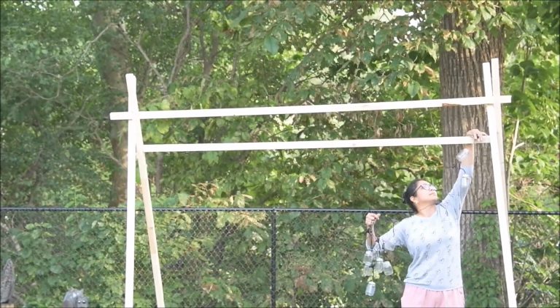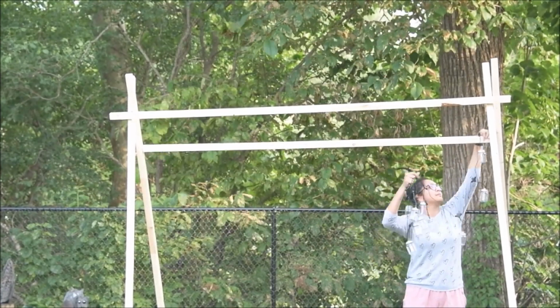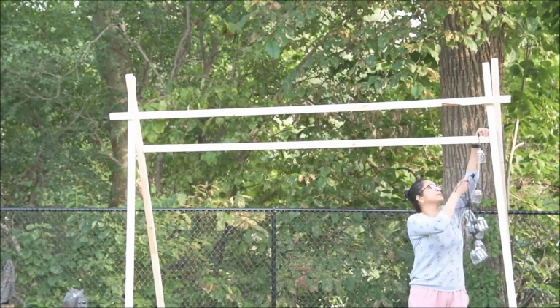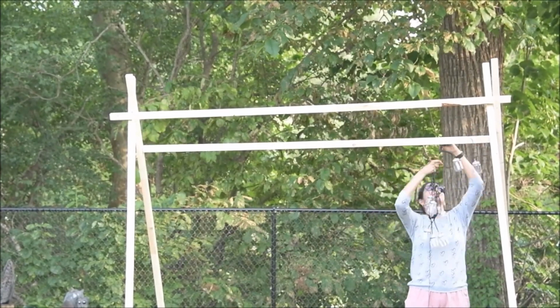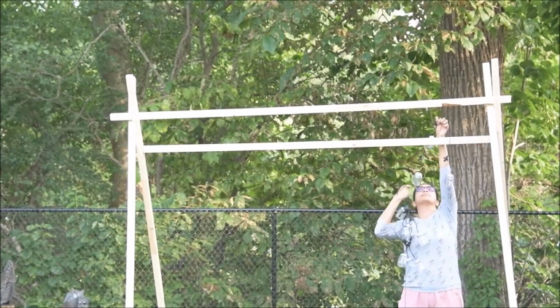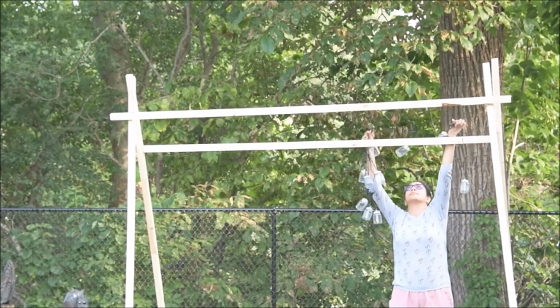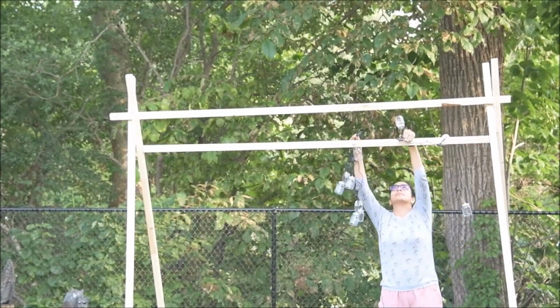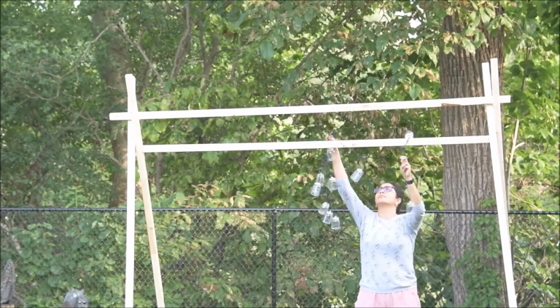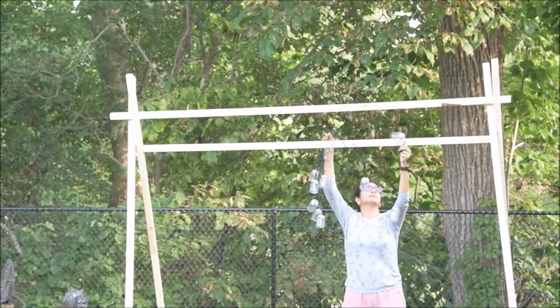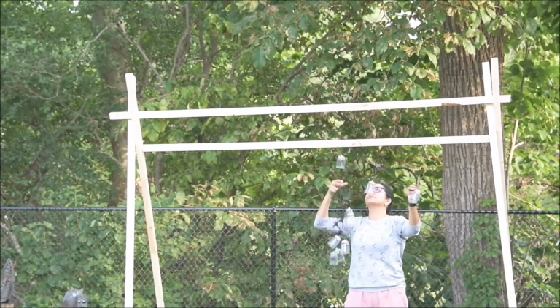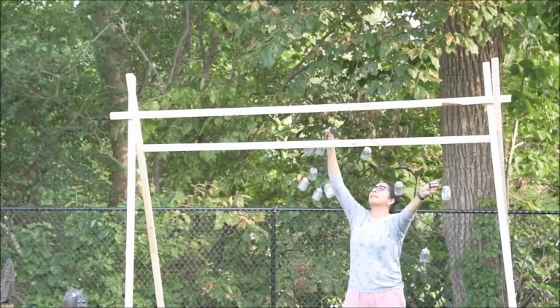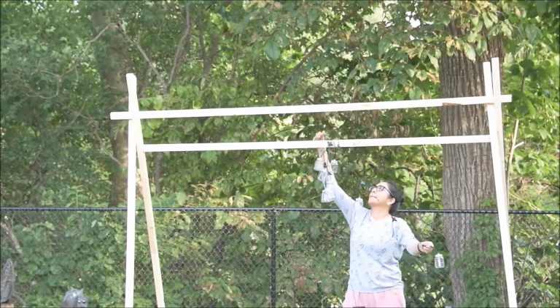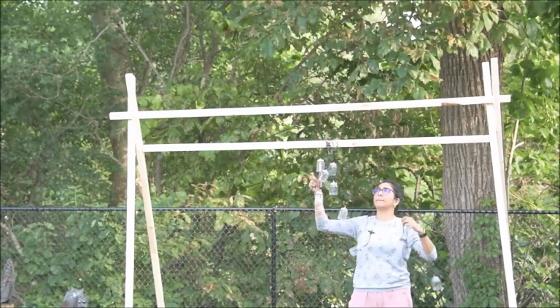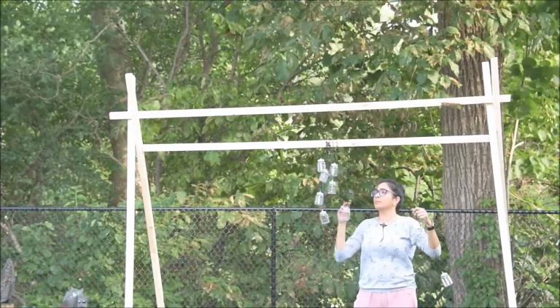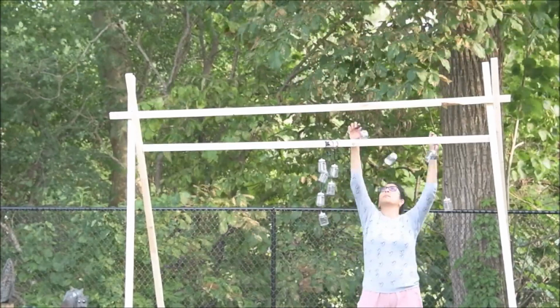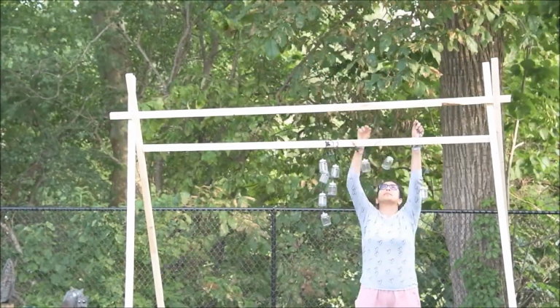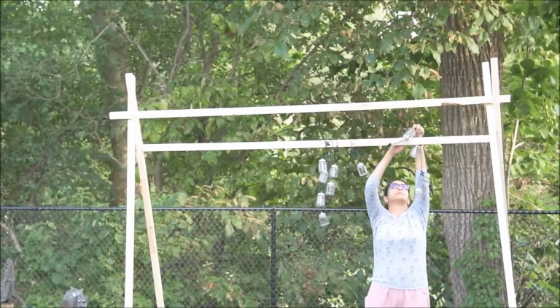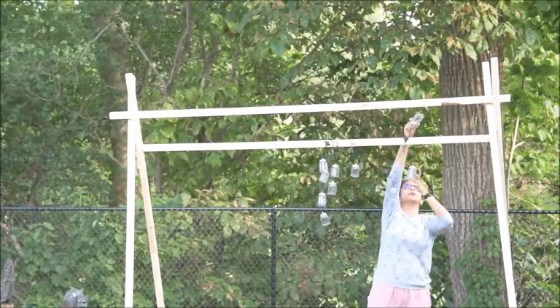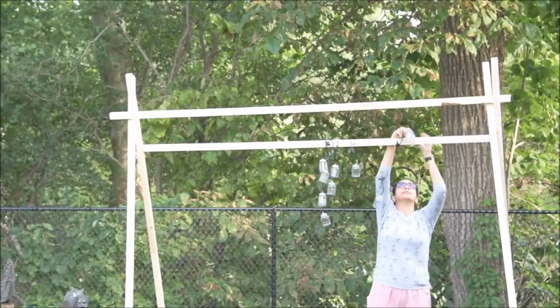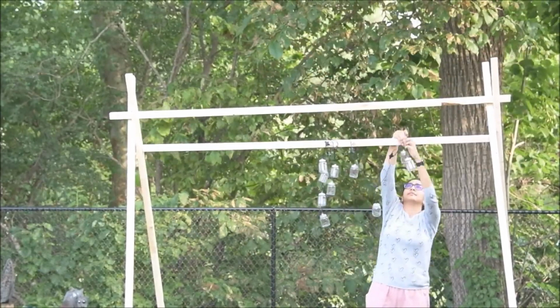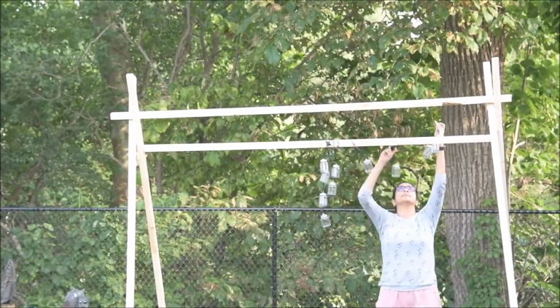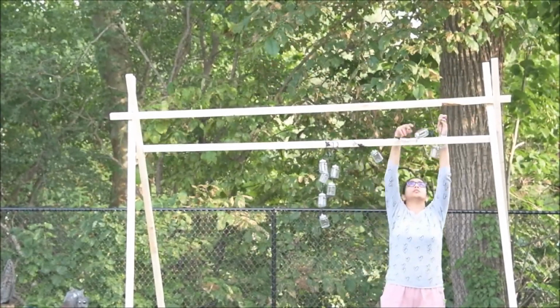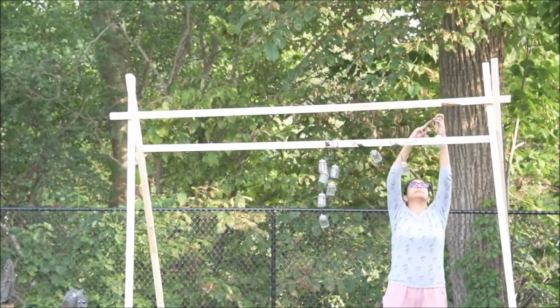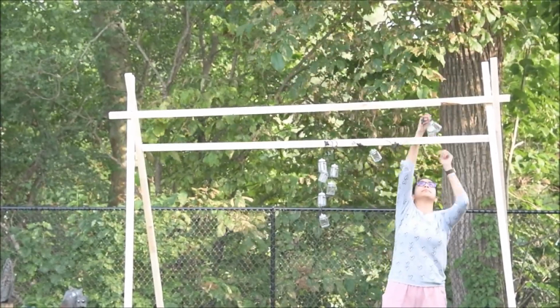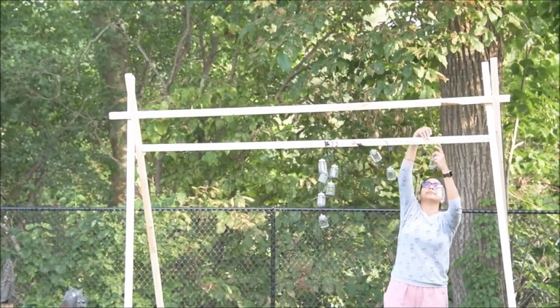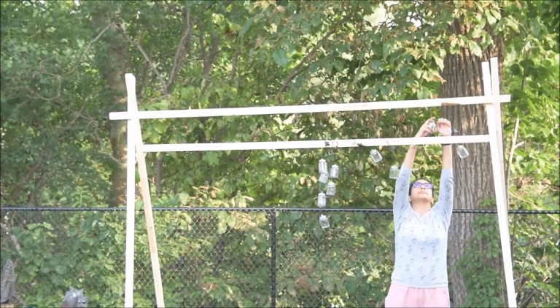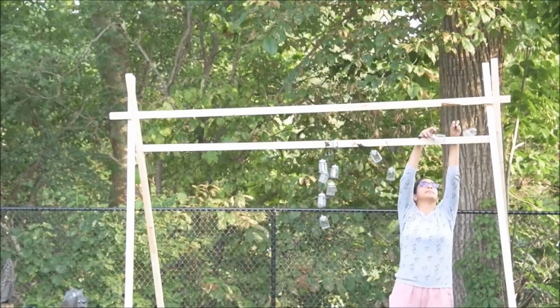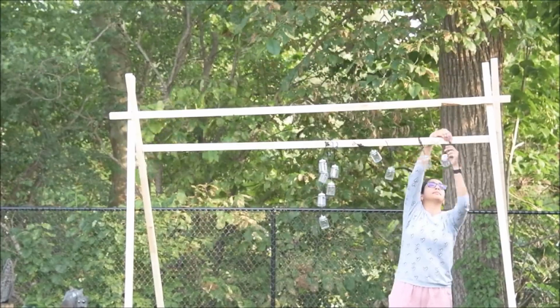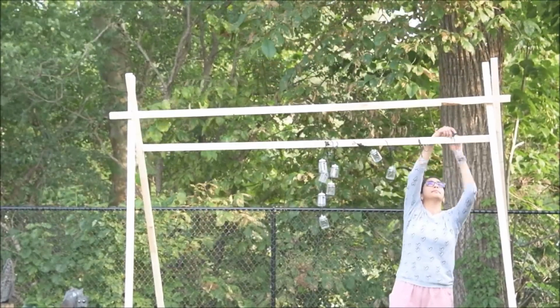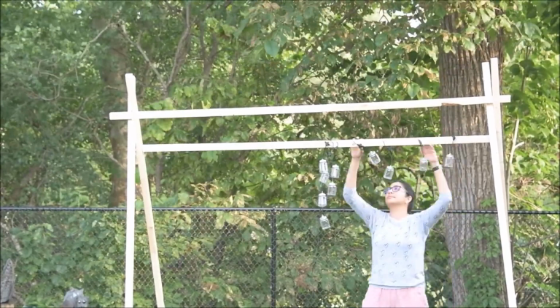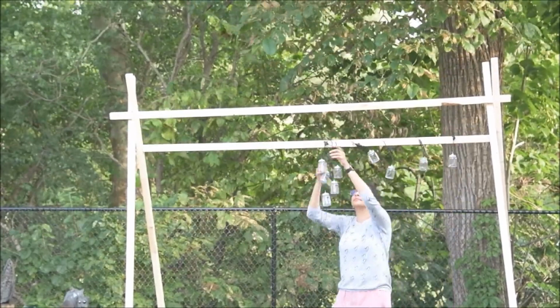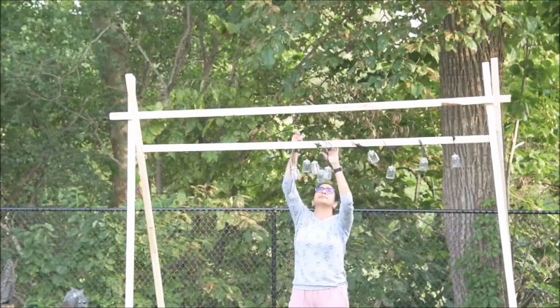Let's move to the decoration part. As you can see I'm using LED lights to roll around the top of the frame and I will also hang some candles.